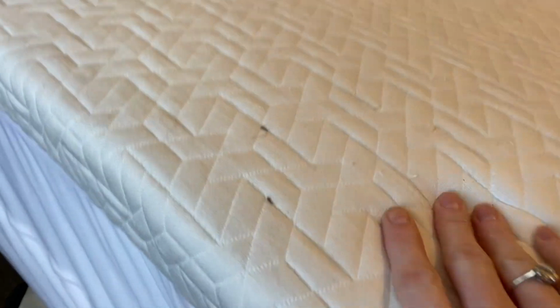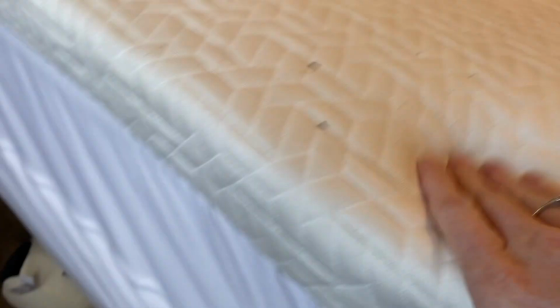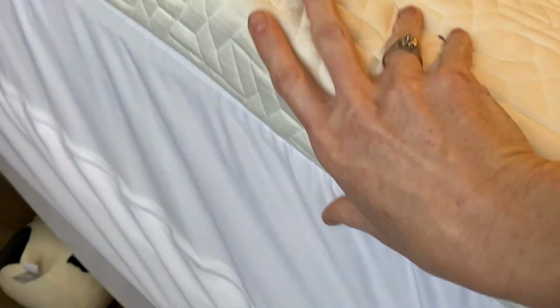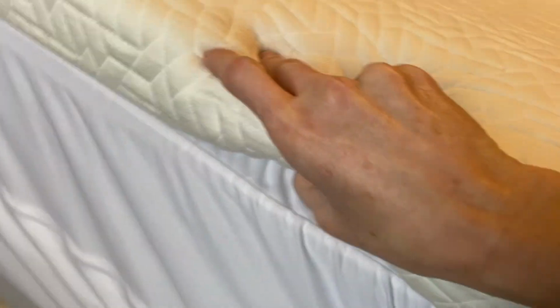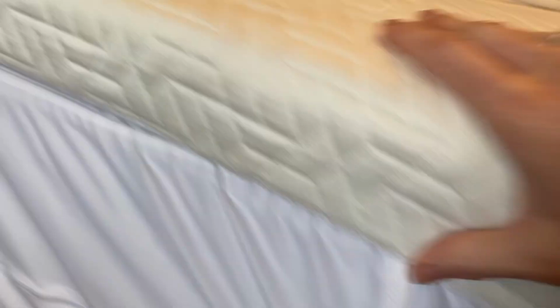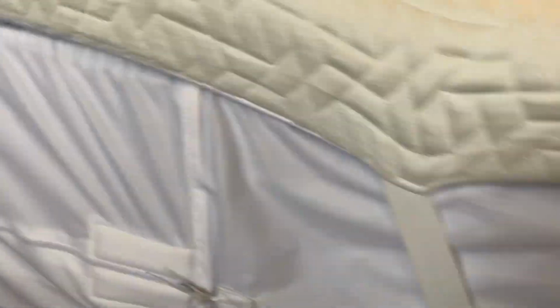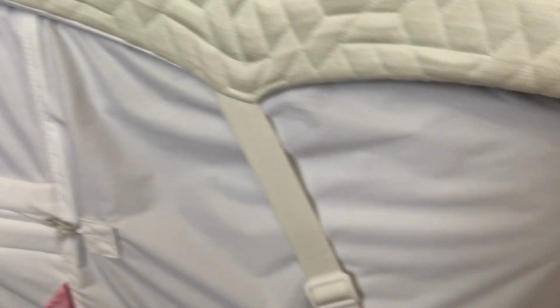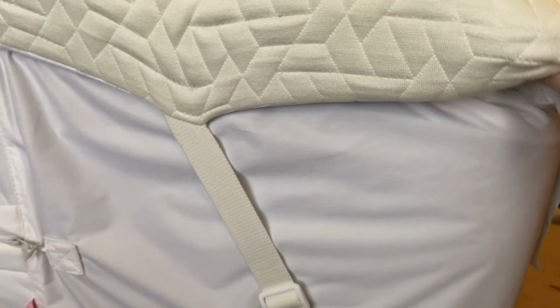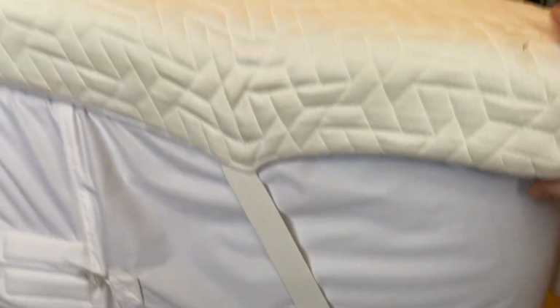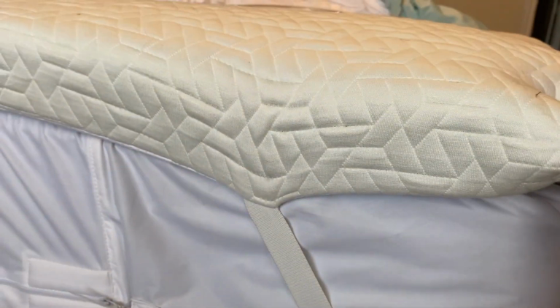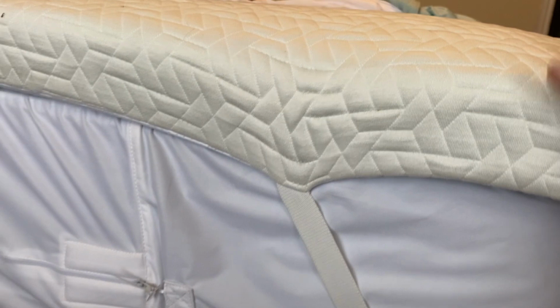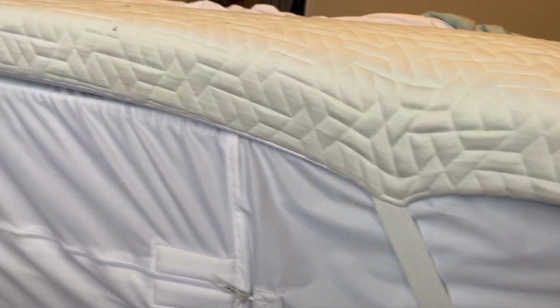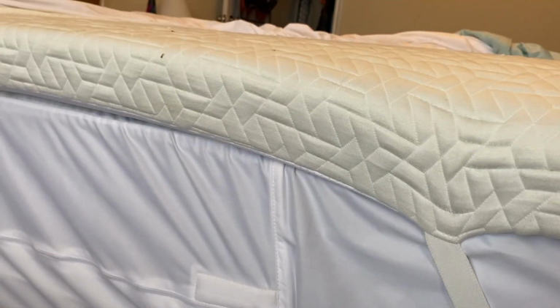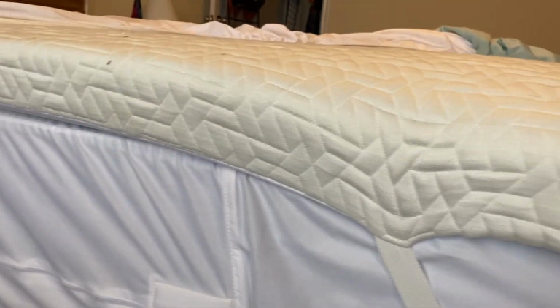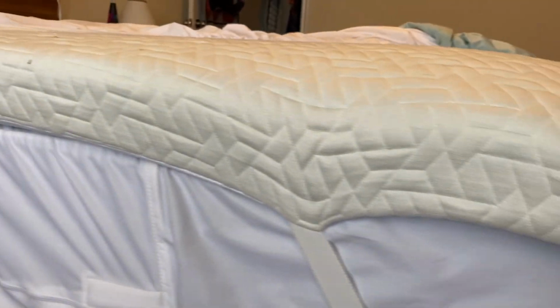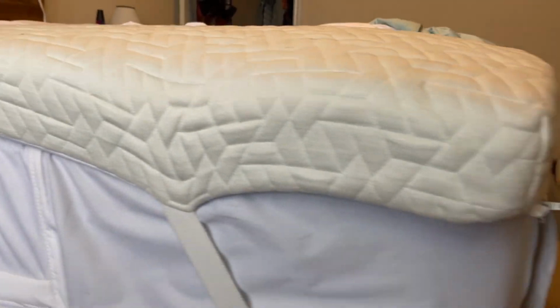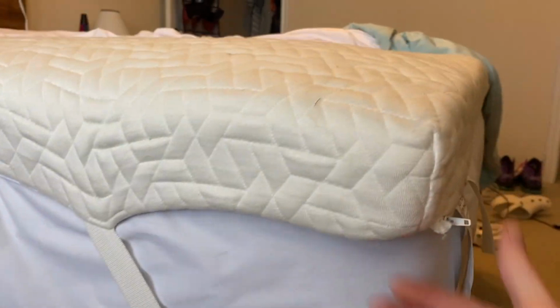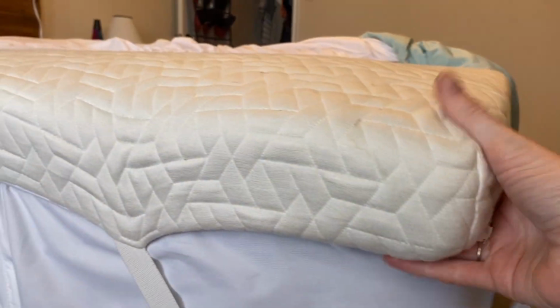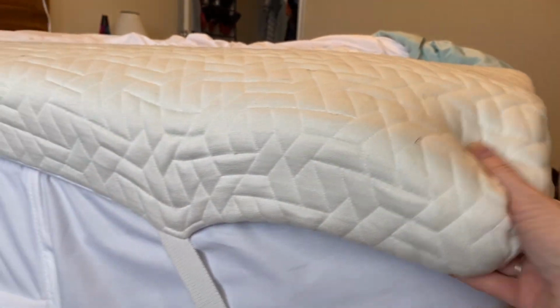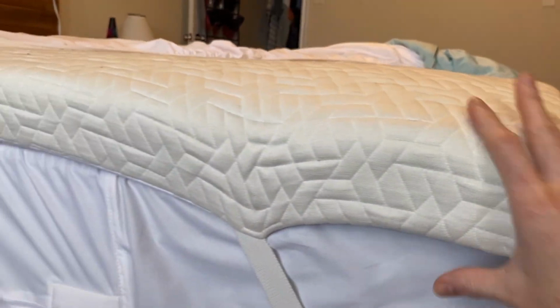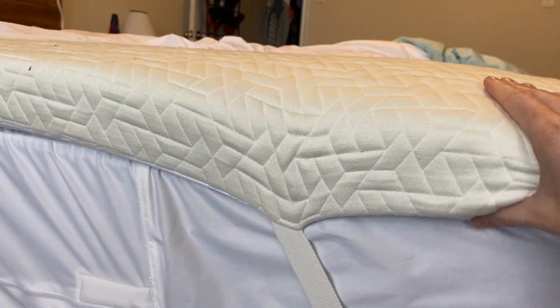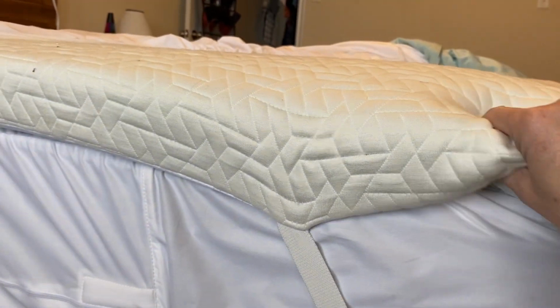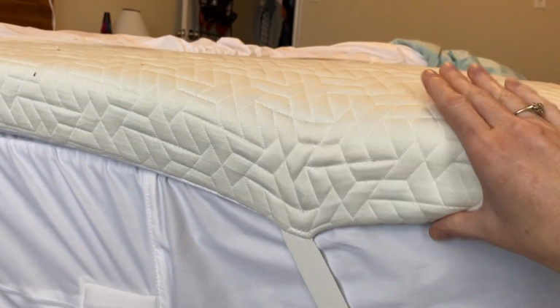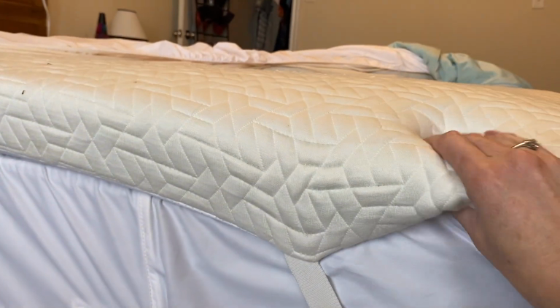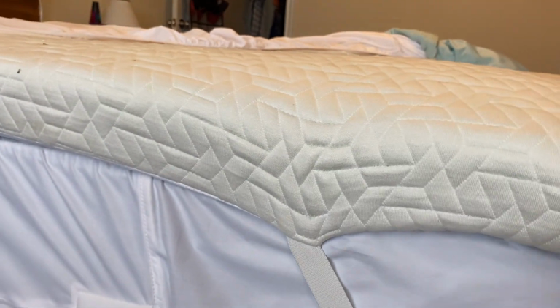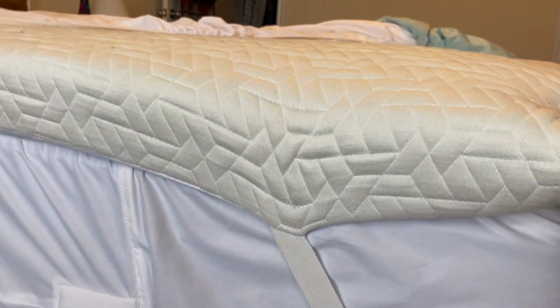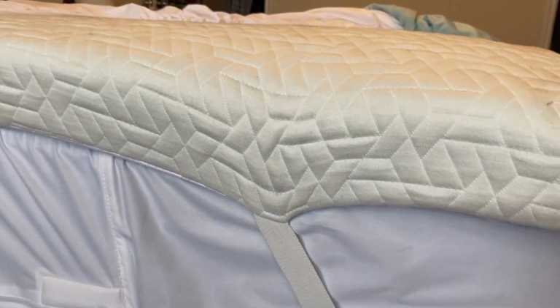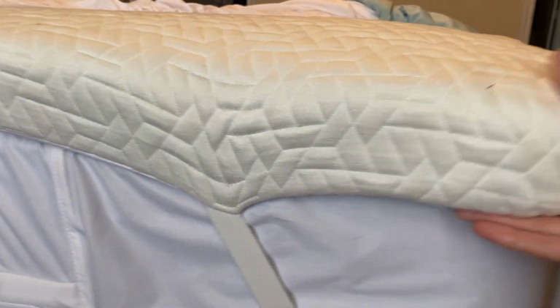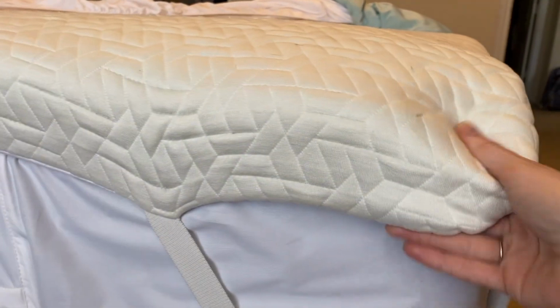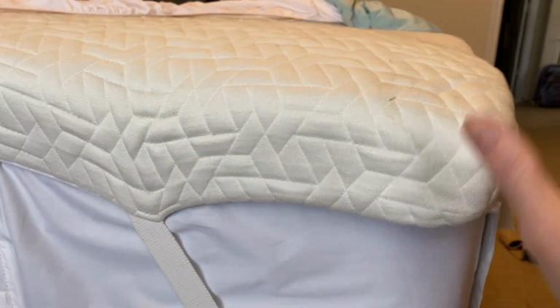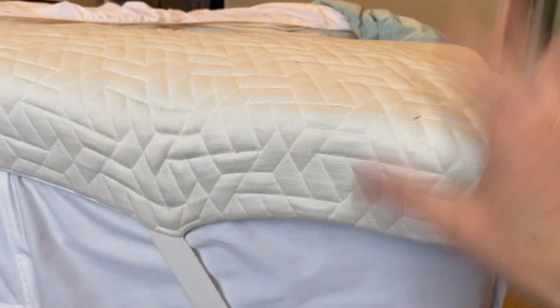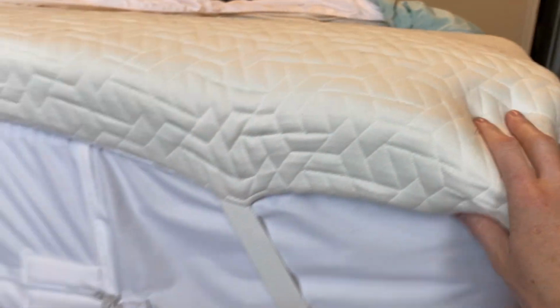It is, I would say, about three inches. This is on my son's bed and he really enjoys sleeping on this. It just gives a little bit of extra cushion when you're sleeping so that you don't have a rough night's sleep.